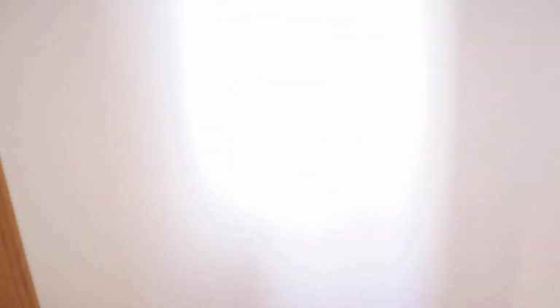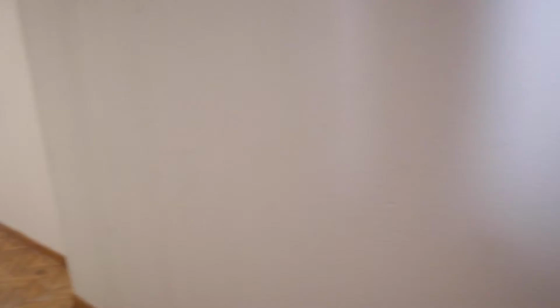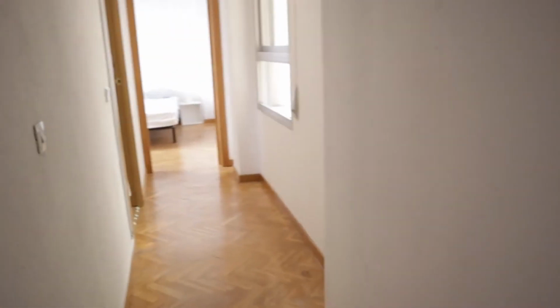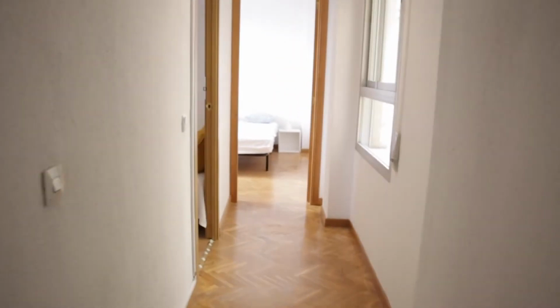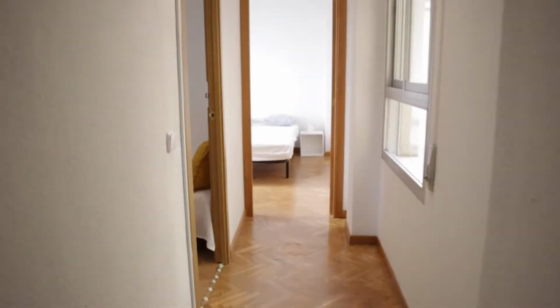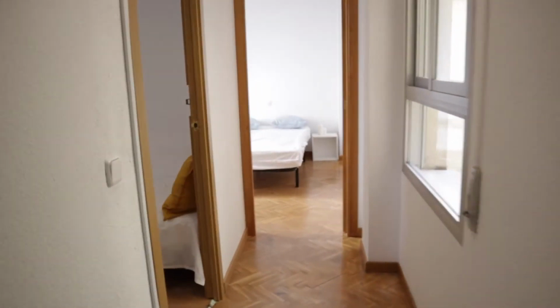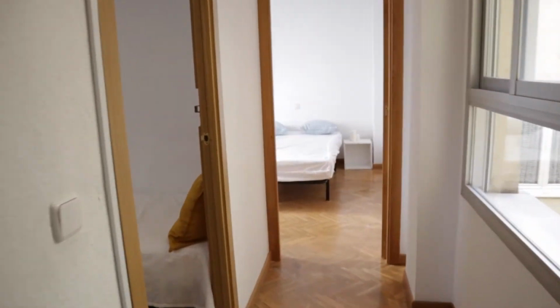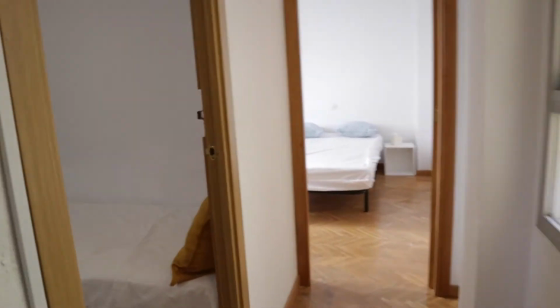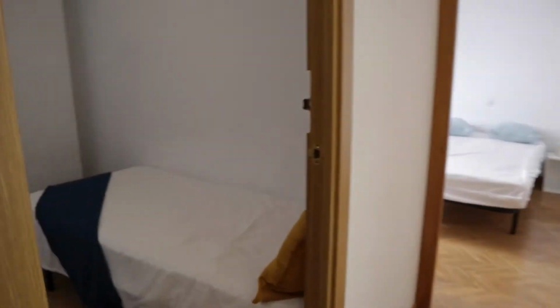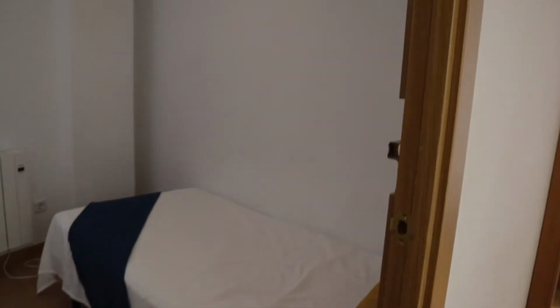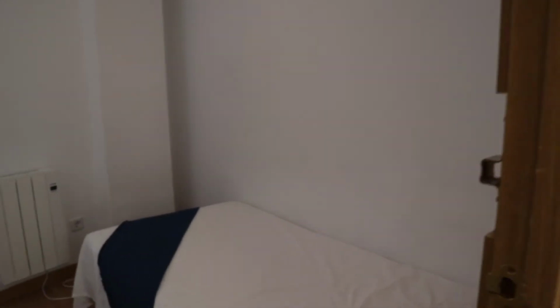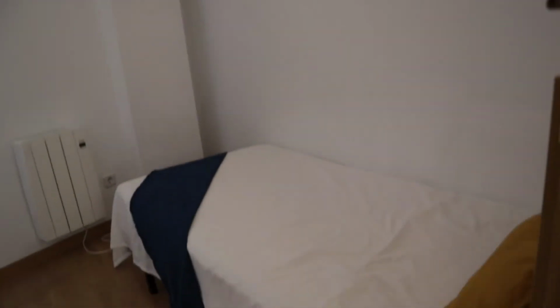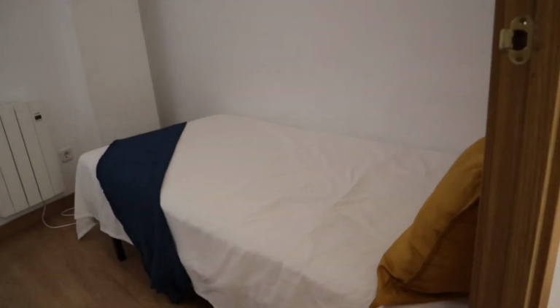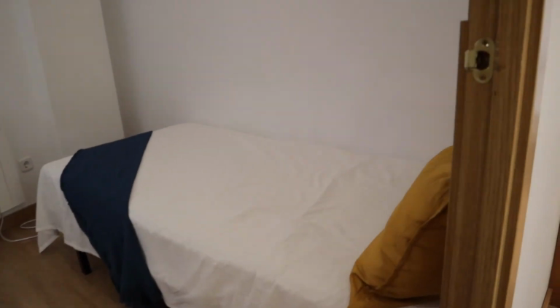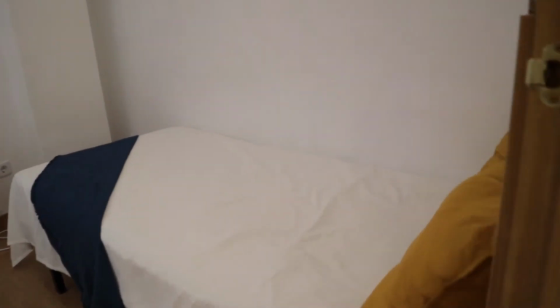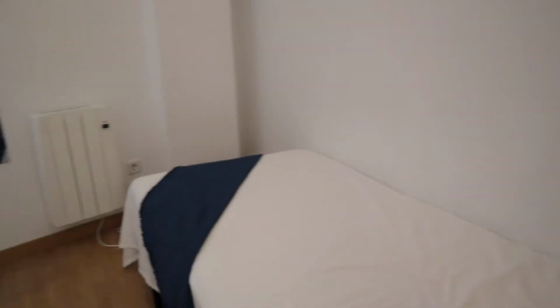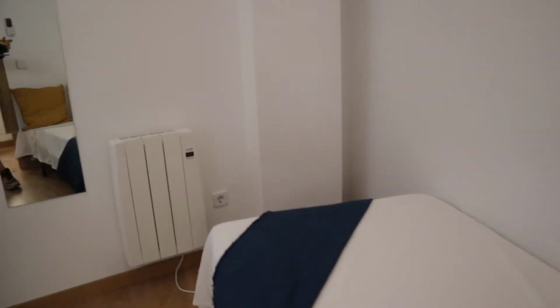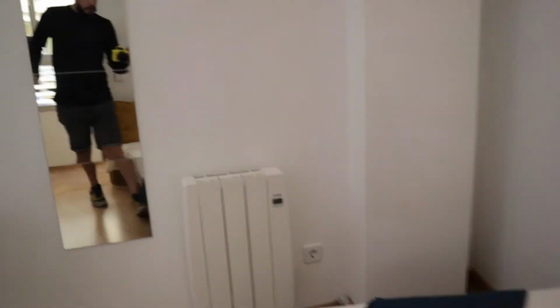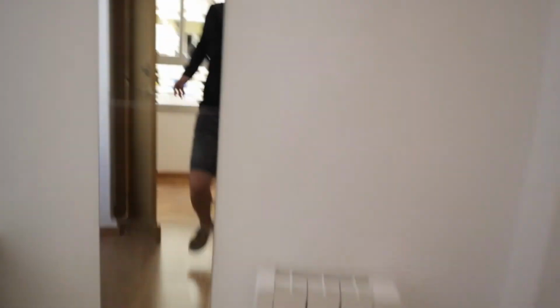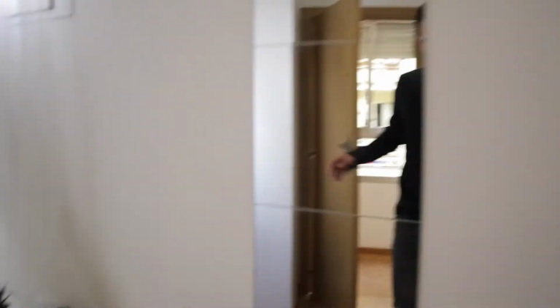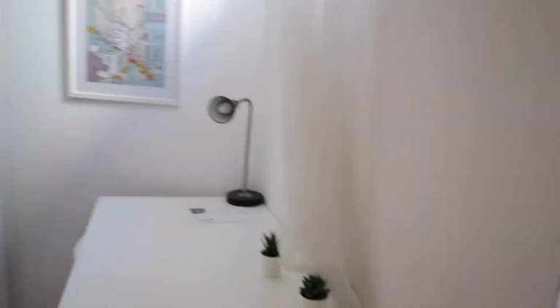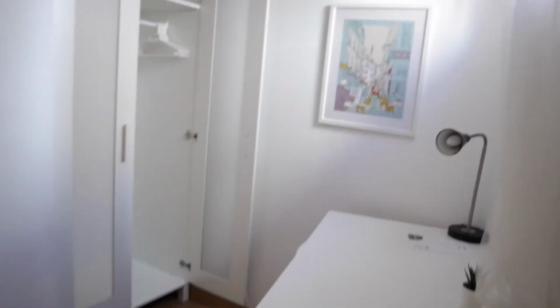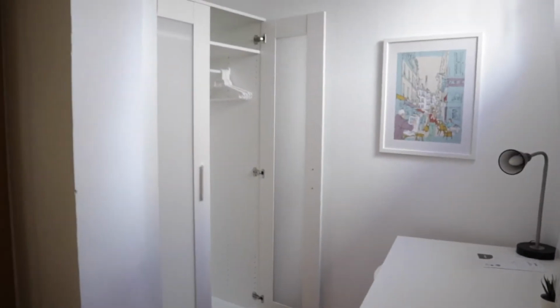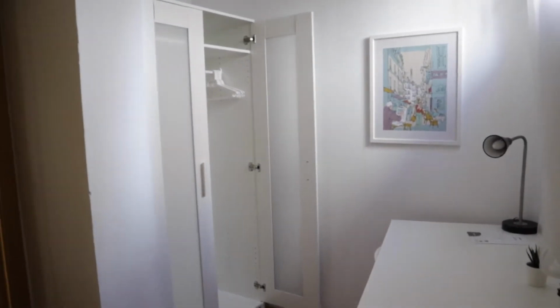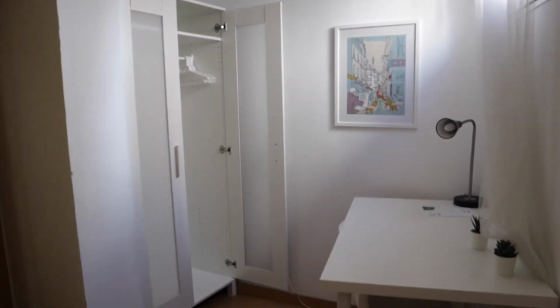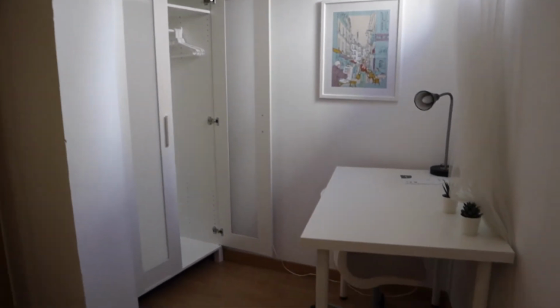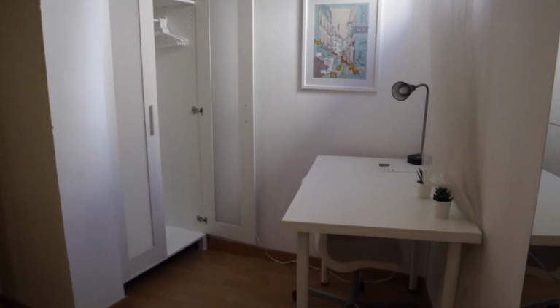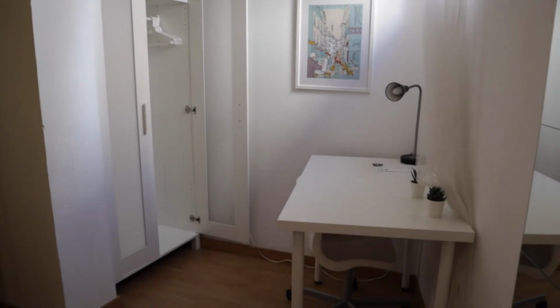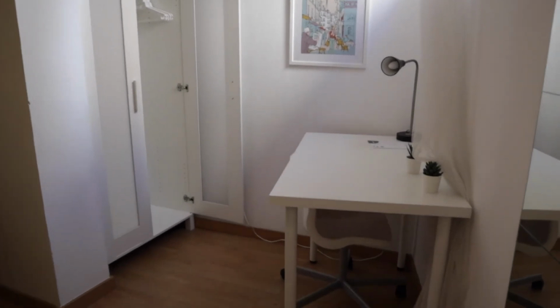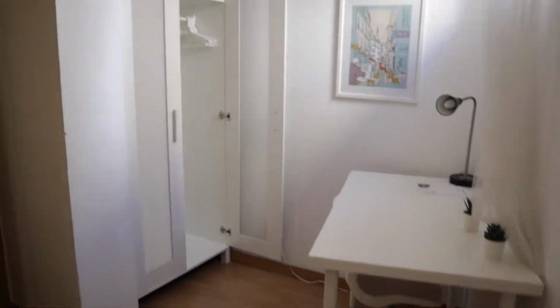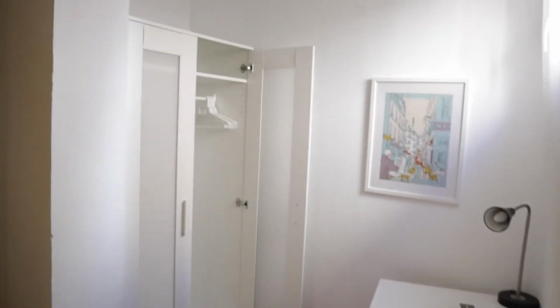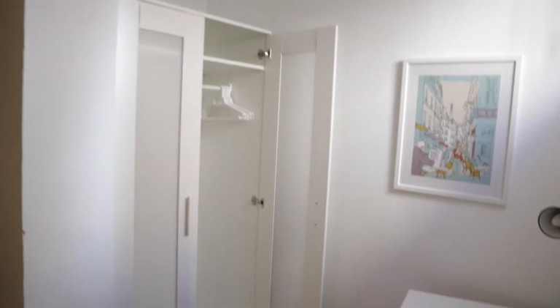And we finish with number six and number seven. Number six with a single bed, the desk, and this wardrobe.